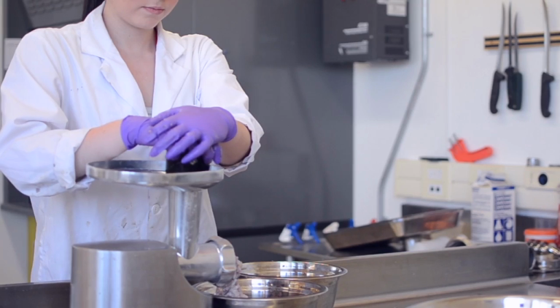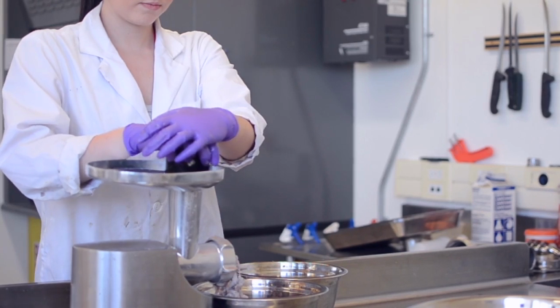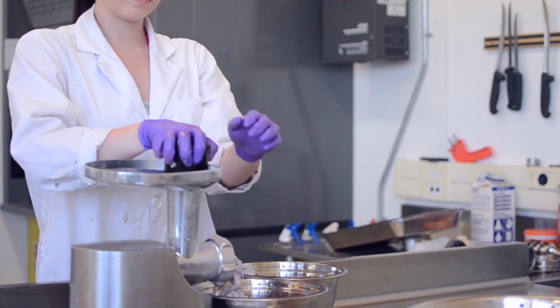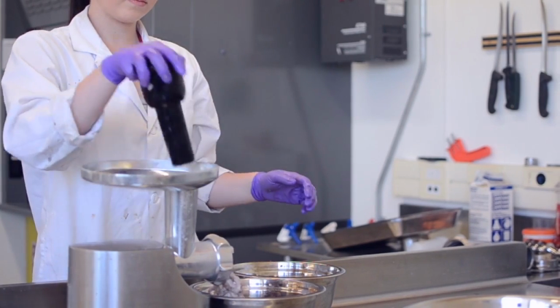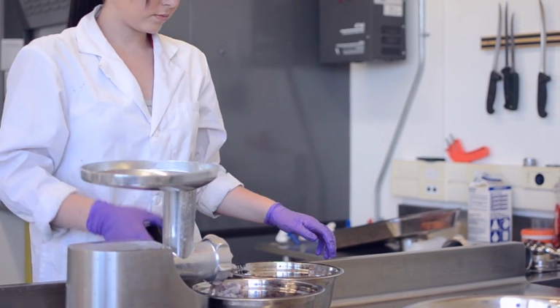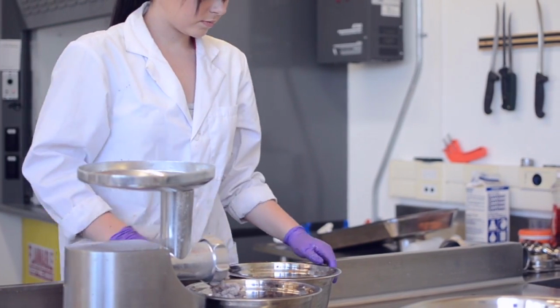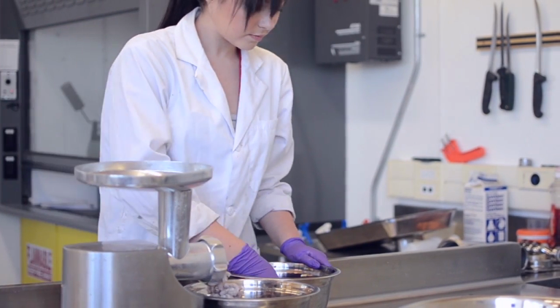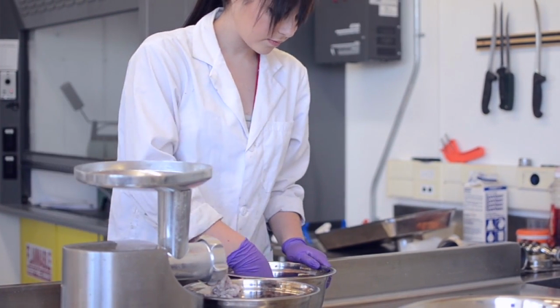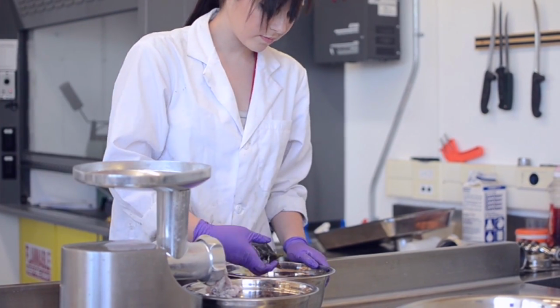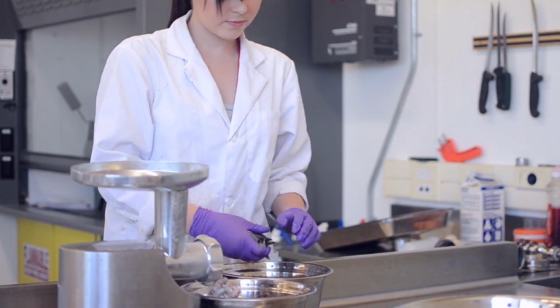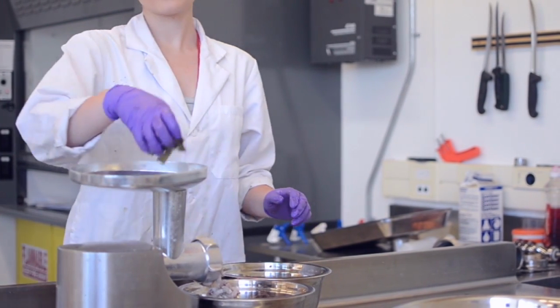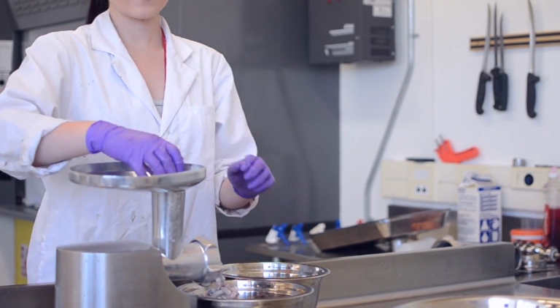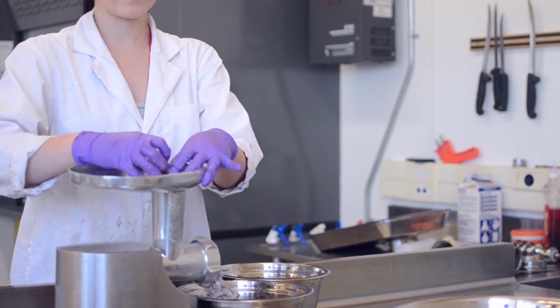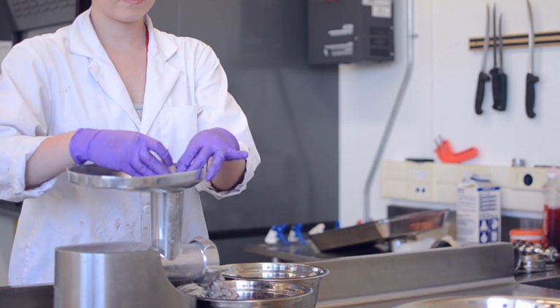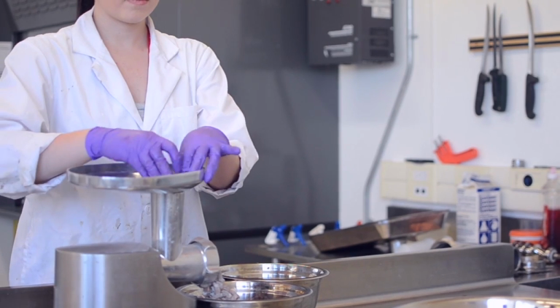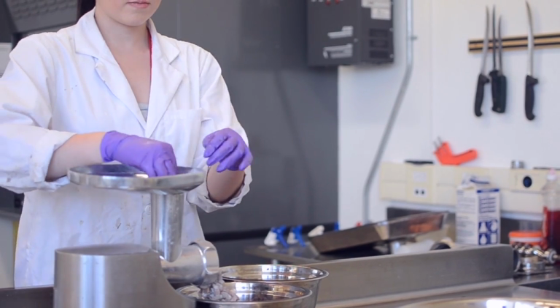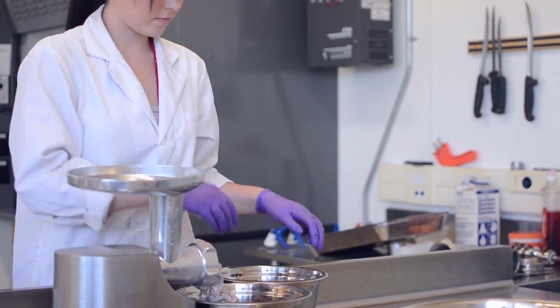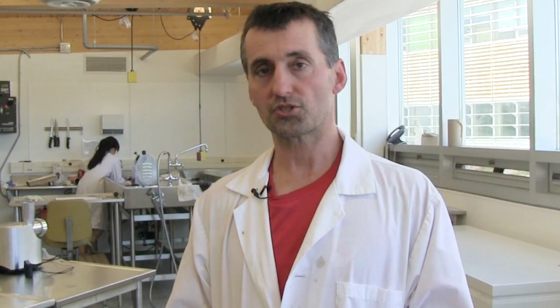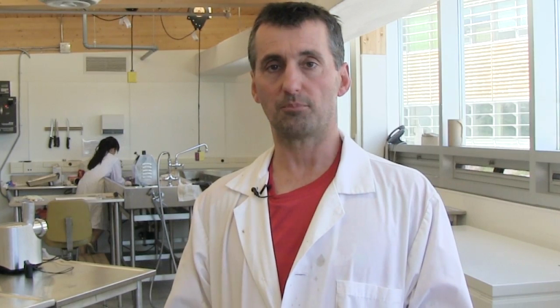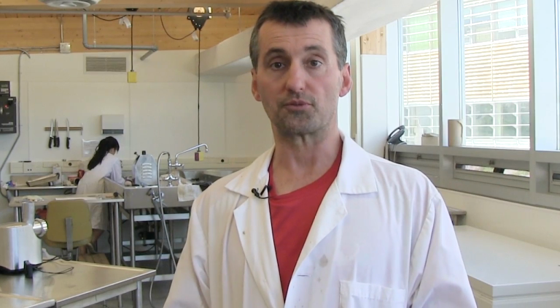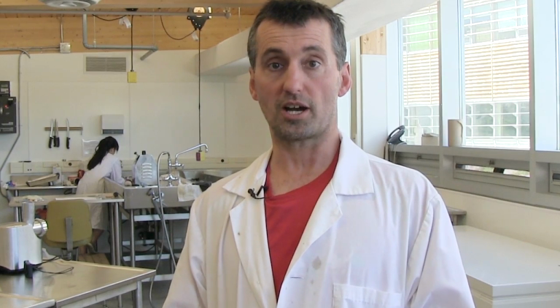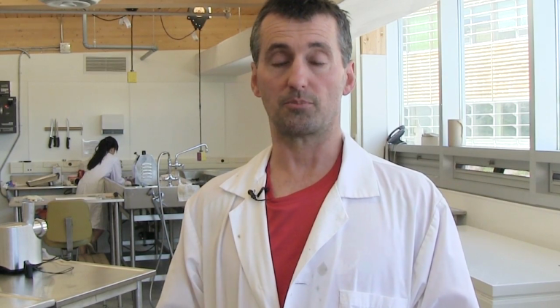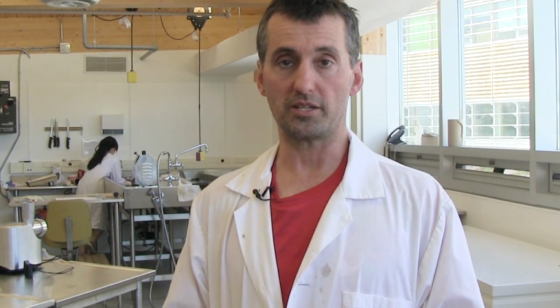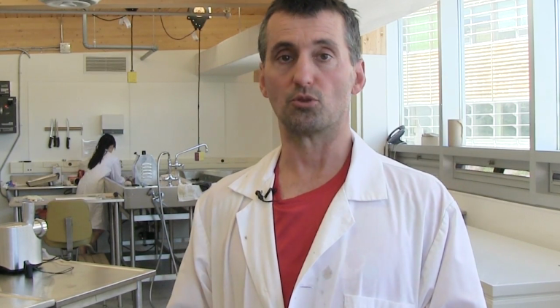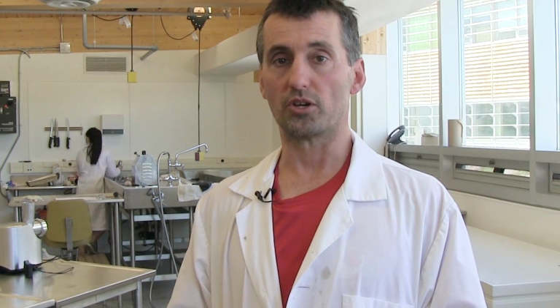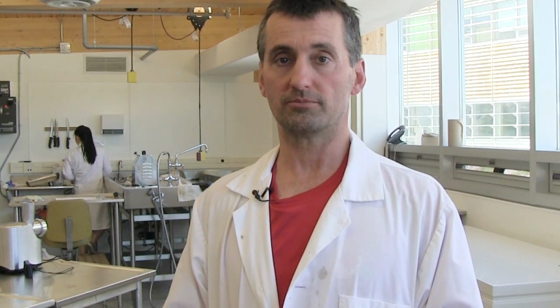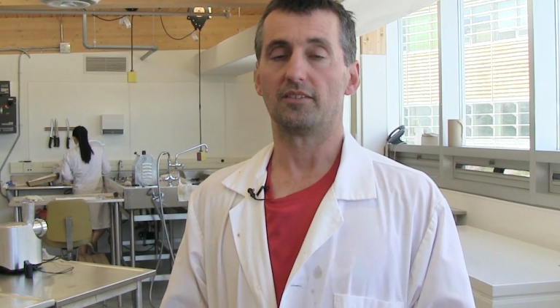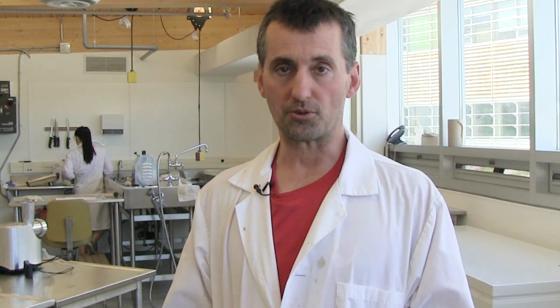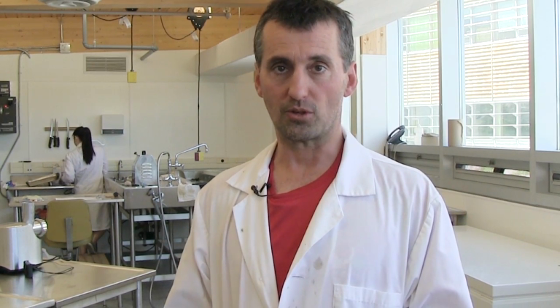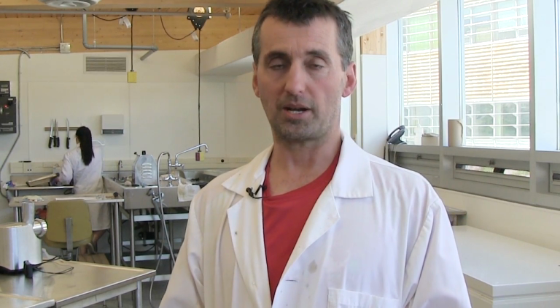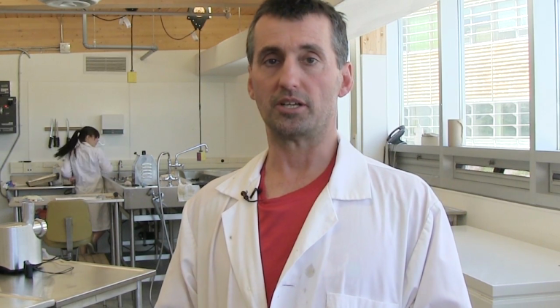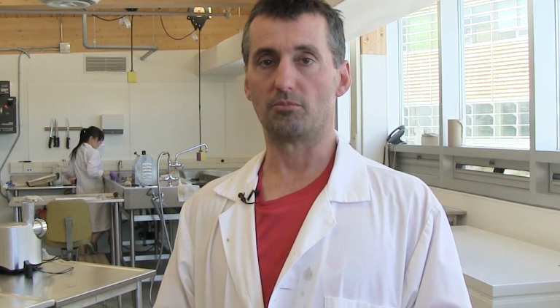Once our fish have been ground and a homogenate sub-sample taken and frozen, it goes through further processing to gather the data we need. First, the sample will be freeze-dried for up to a week to remove all moisture. Then it will be ground to a fine powder in a ball mill.